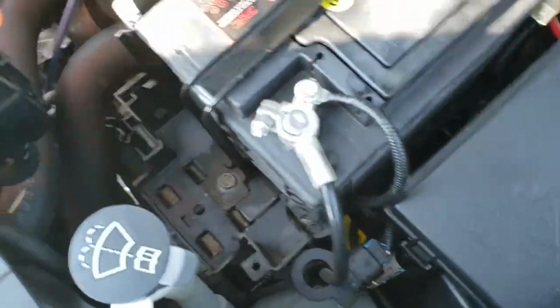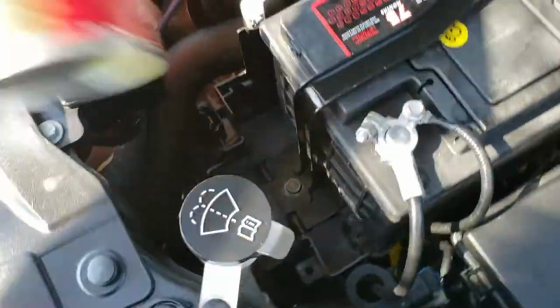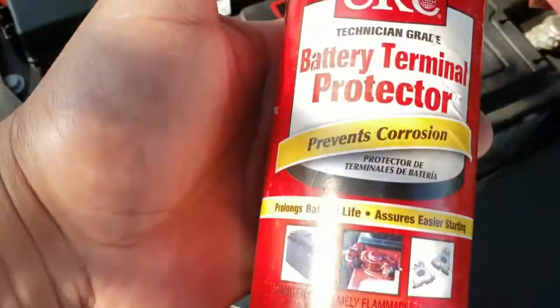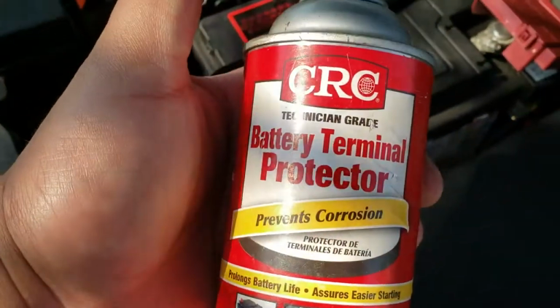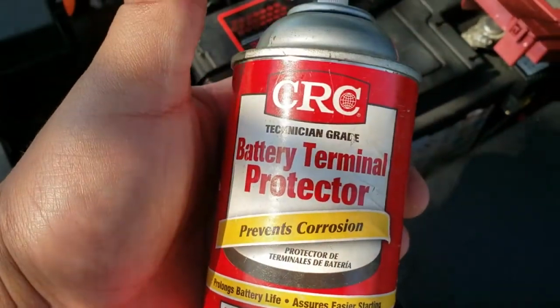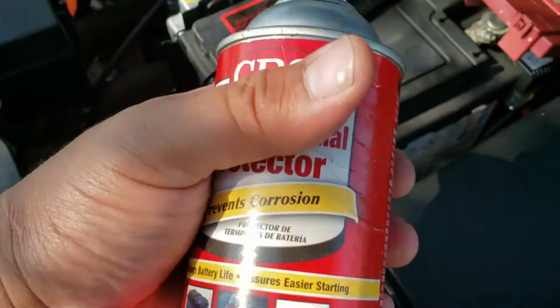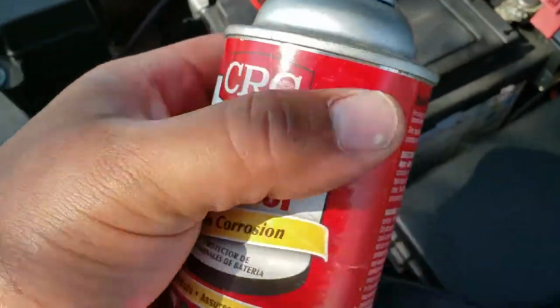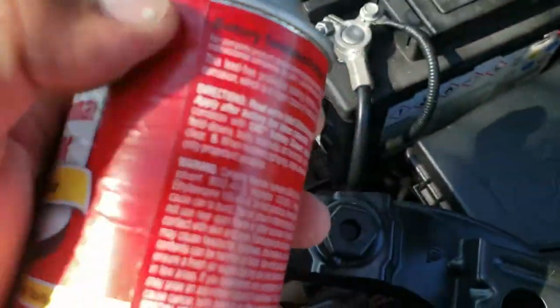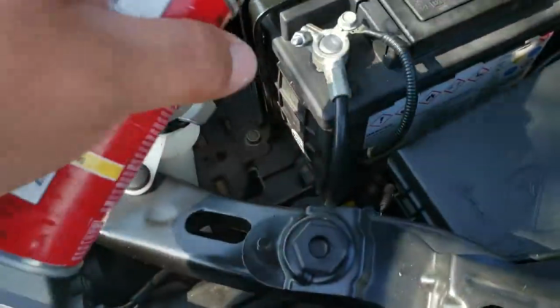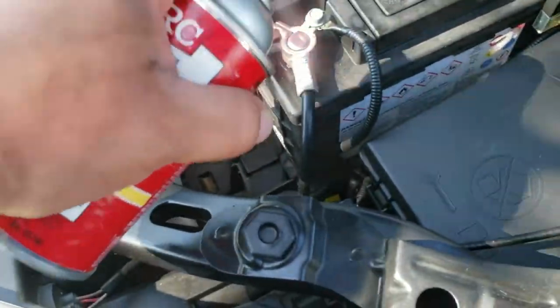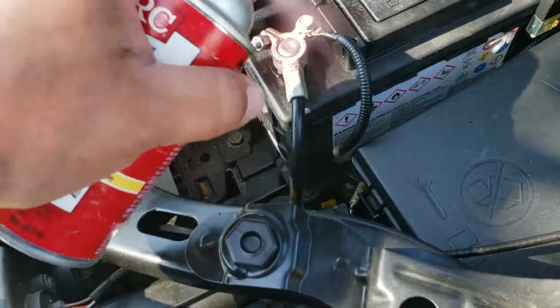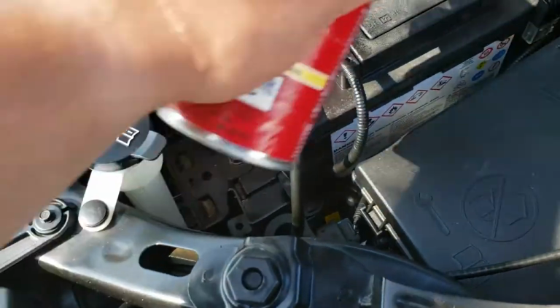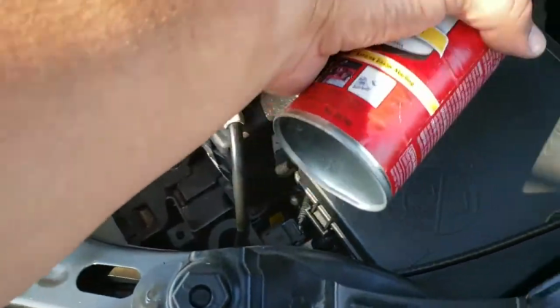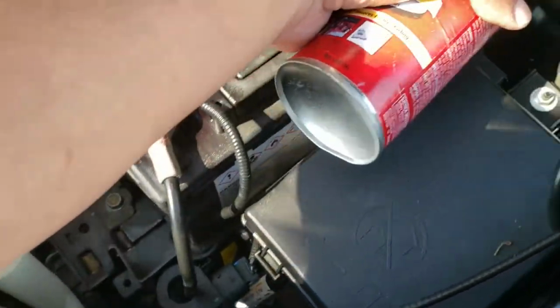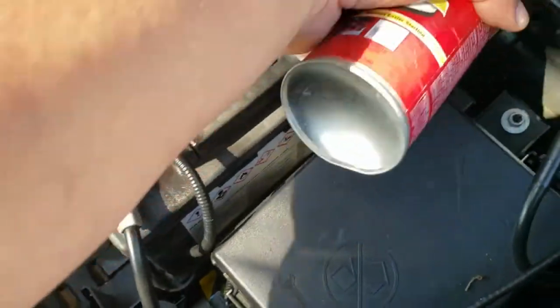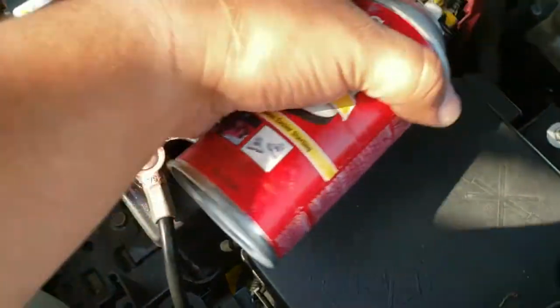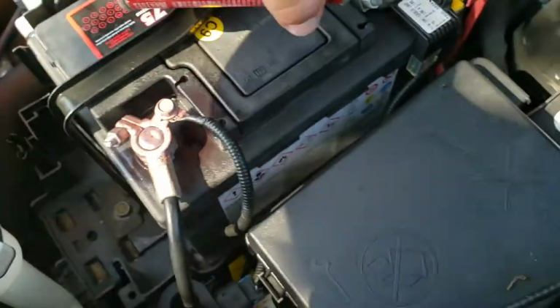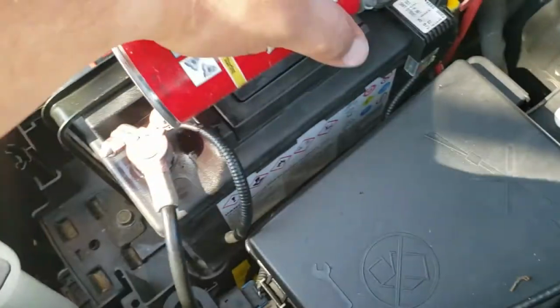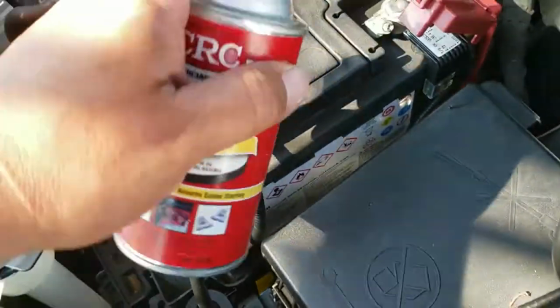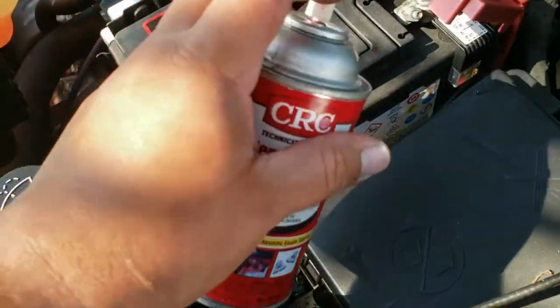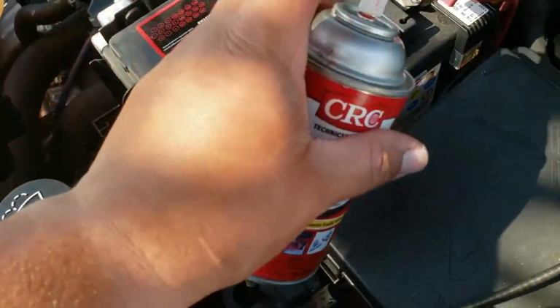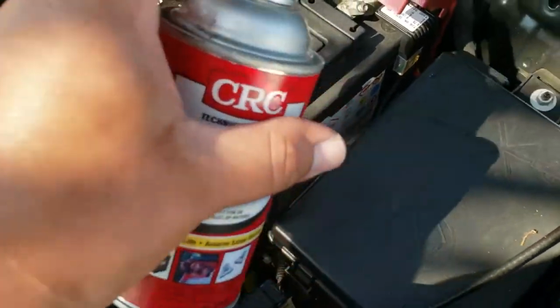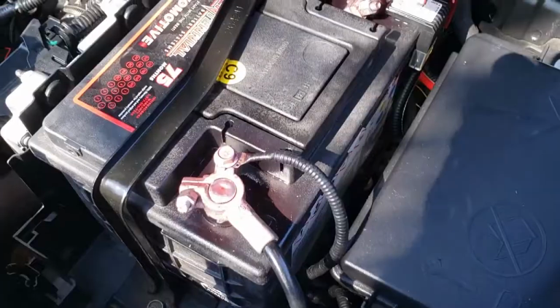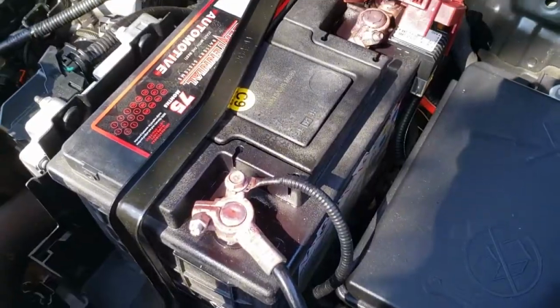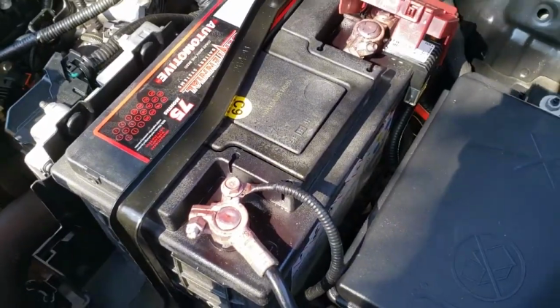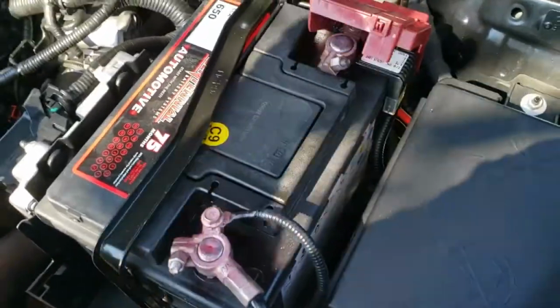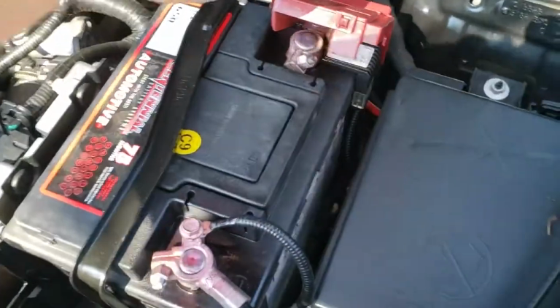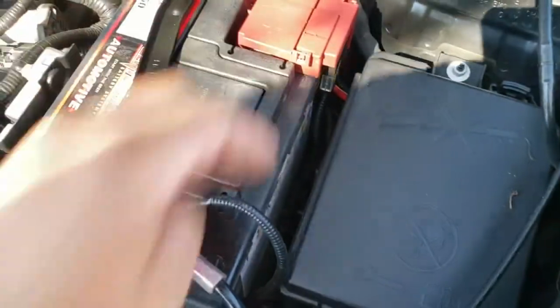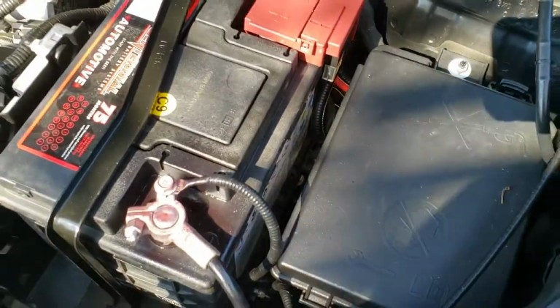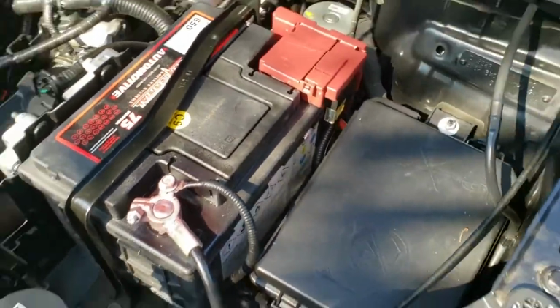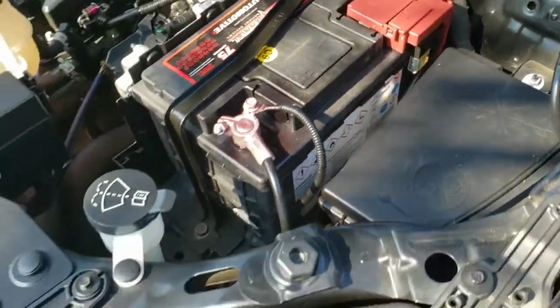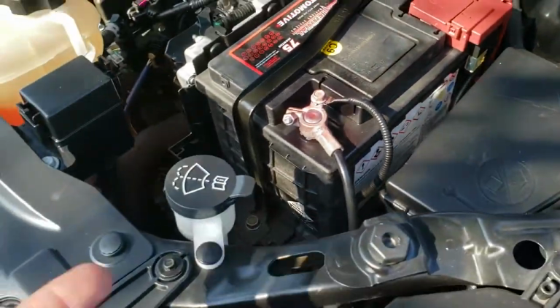We're going to spray some of this battery protective terminal spray to prevent corrosion. Both of them are sprayed. You just close that latch and you're done.